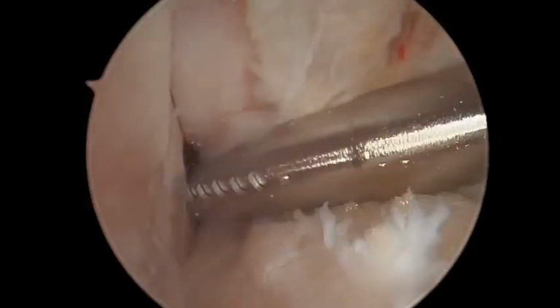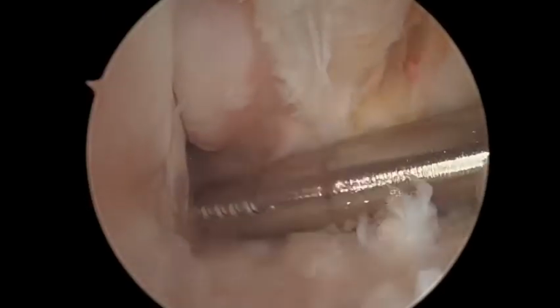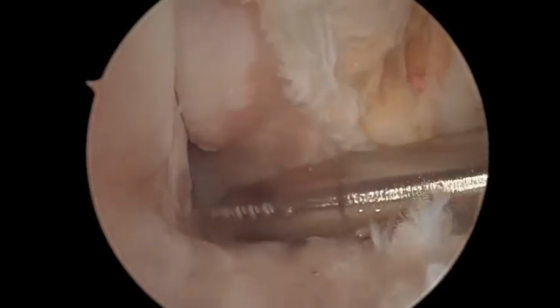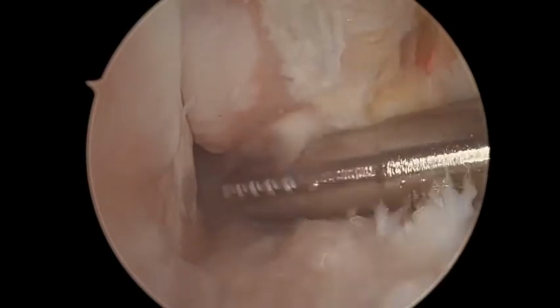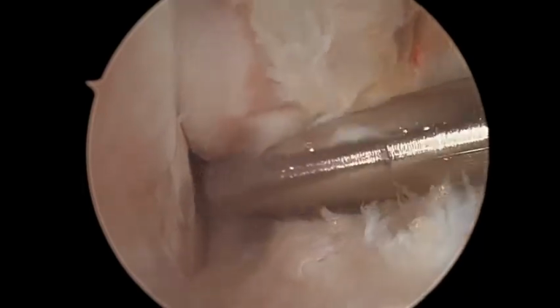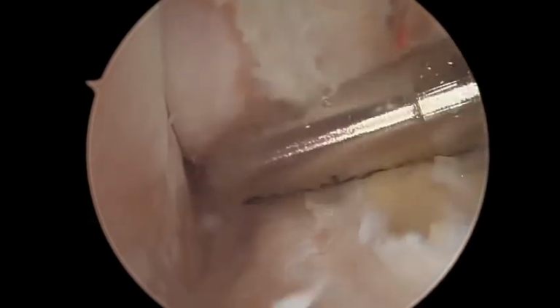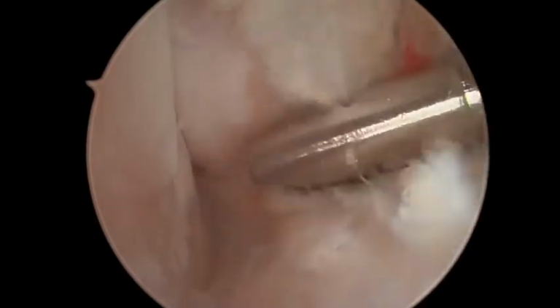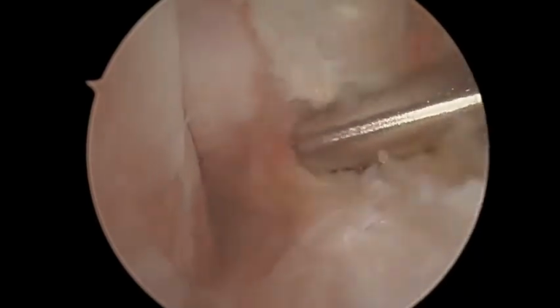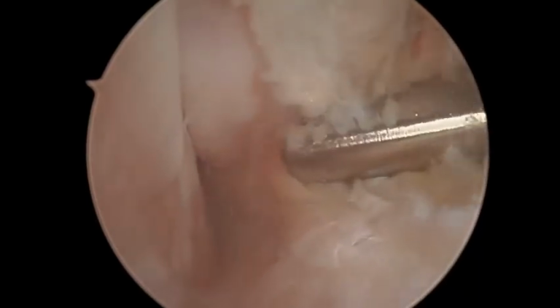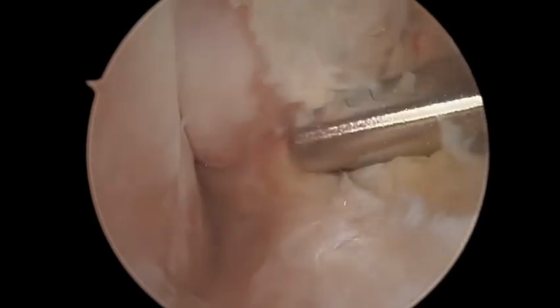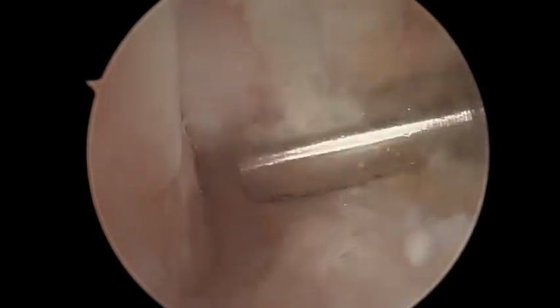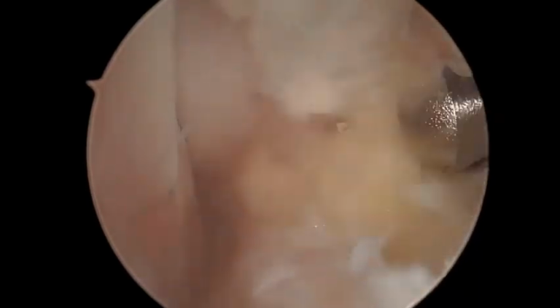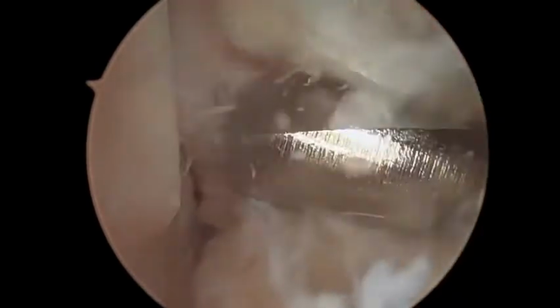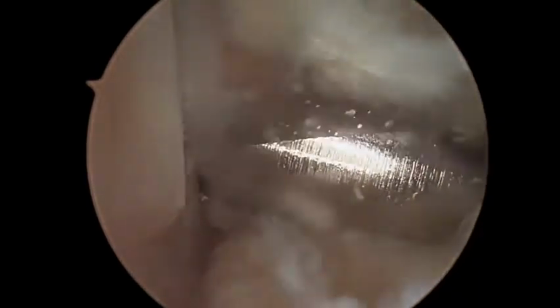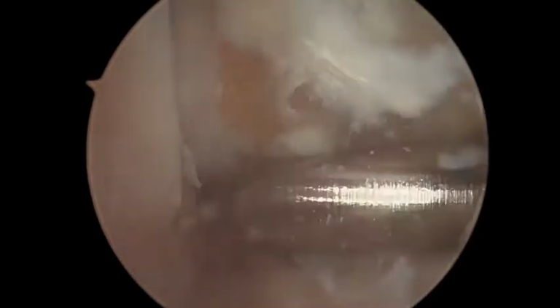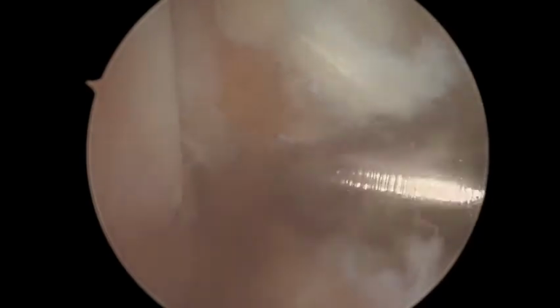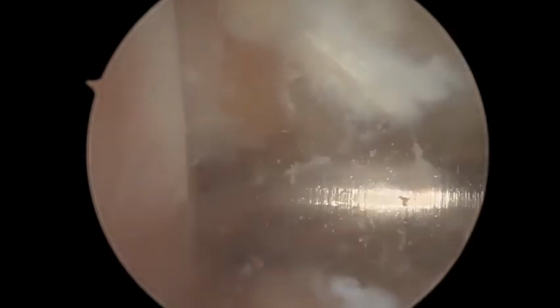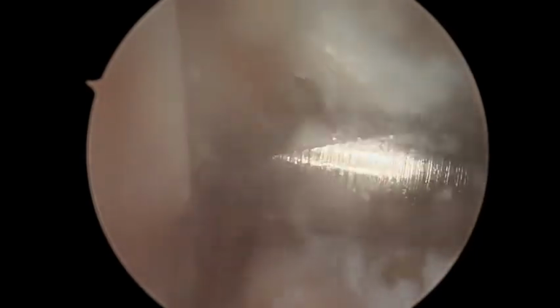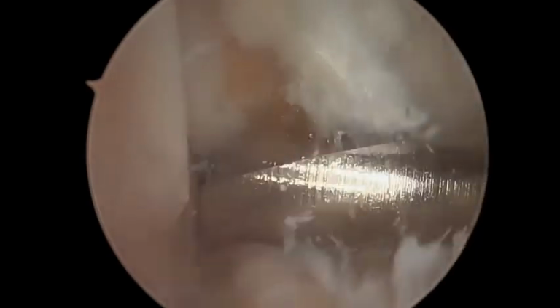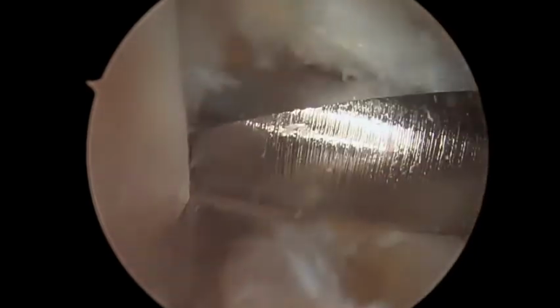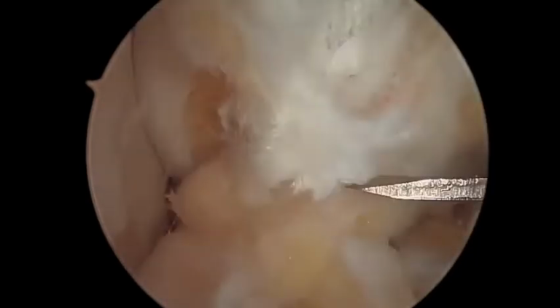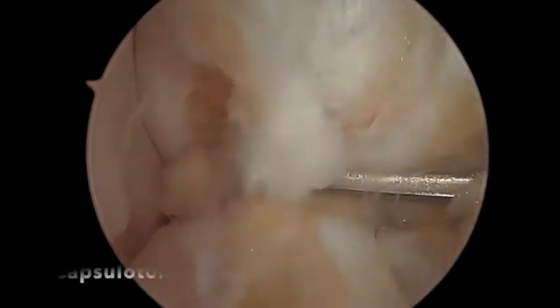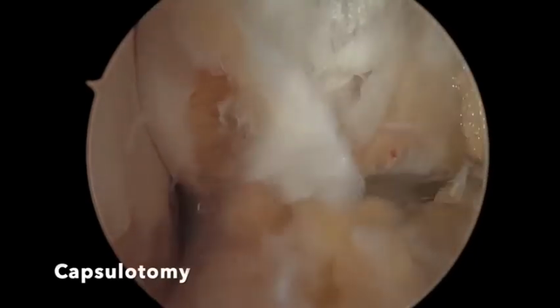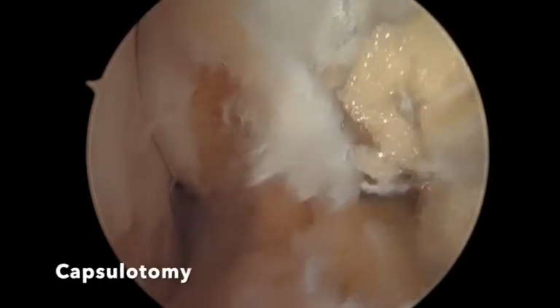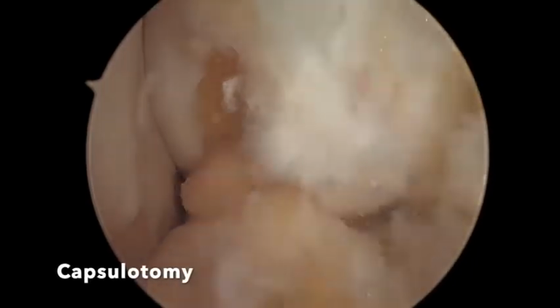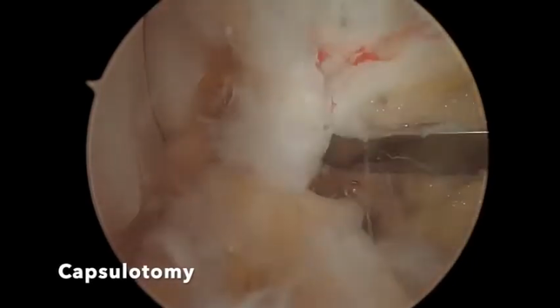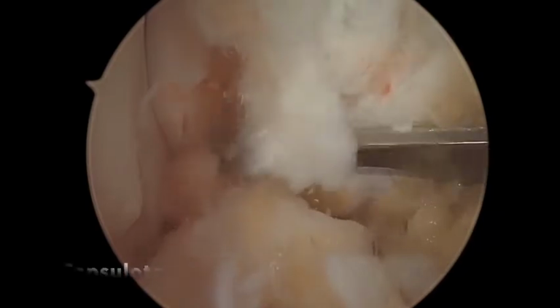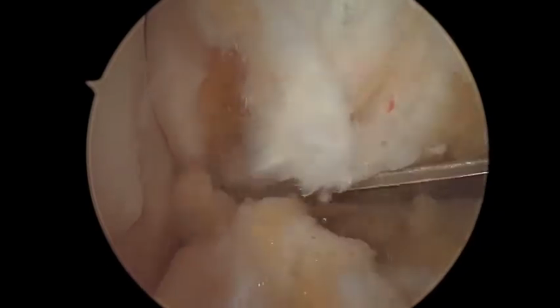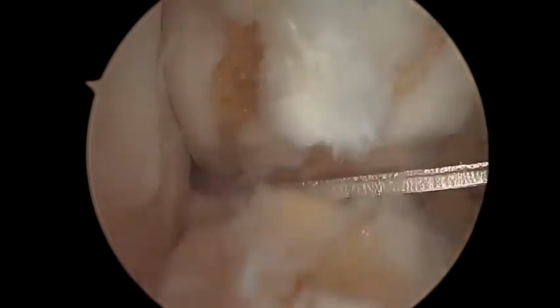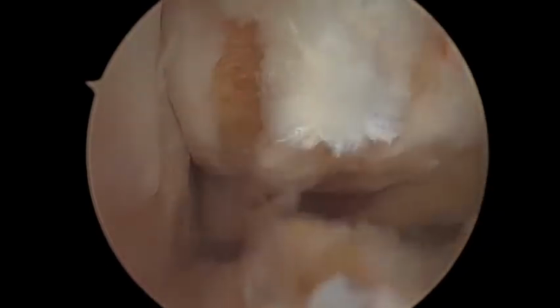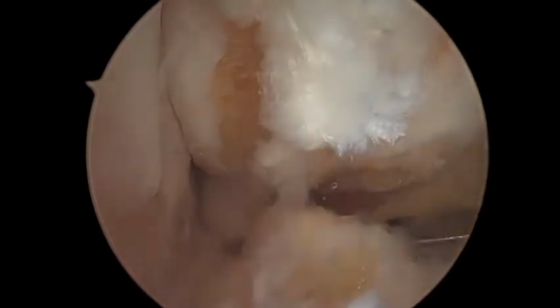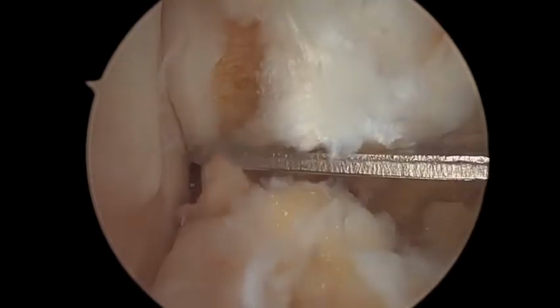The lateral gutter is inspected using the anteromedial portal. Scar tissue causing impingement is then resected with a soft tissue shaver, and the ATFL footprint is burred with a bone shaver to improve biological healing. A capsulotomy between the ATFL and the capsule is then performed.